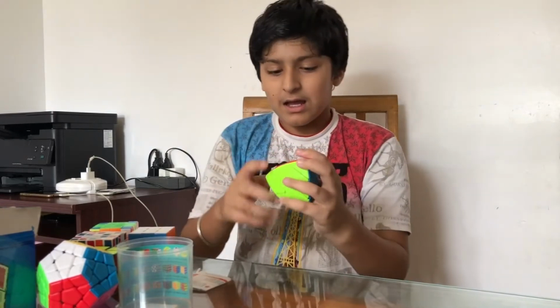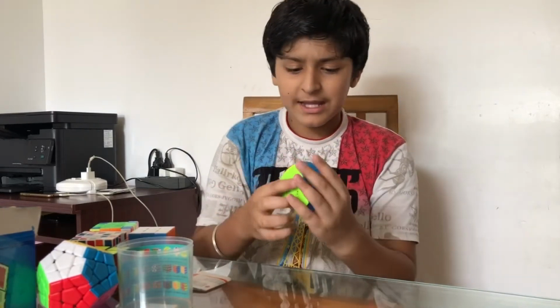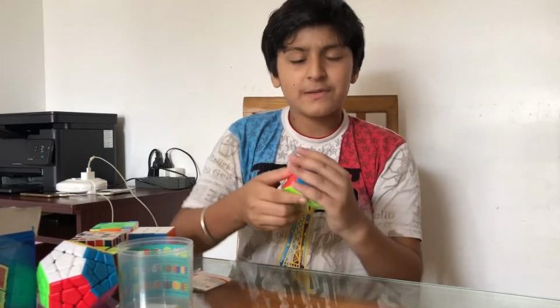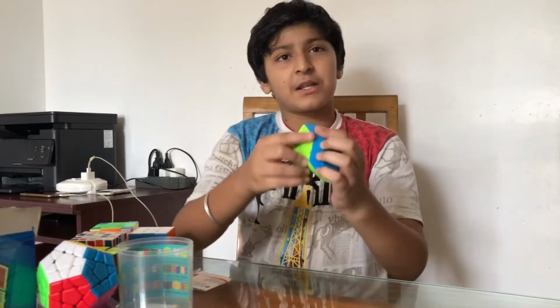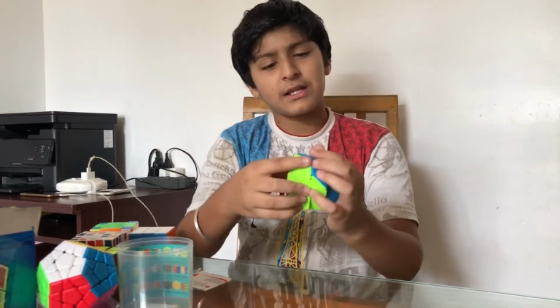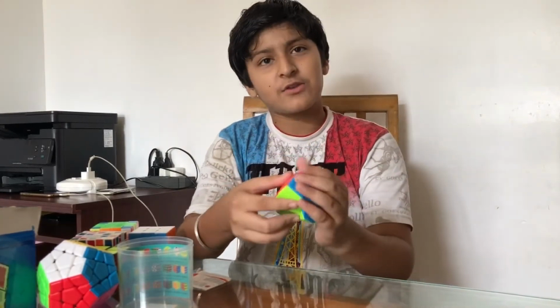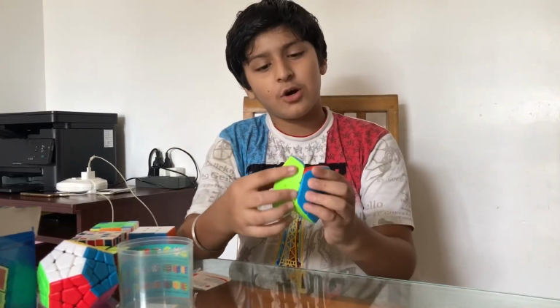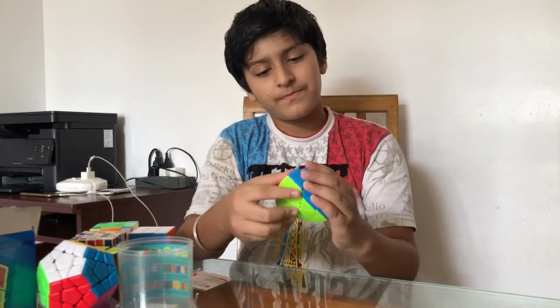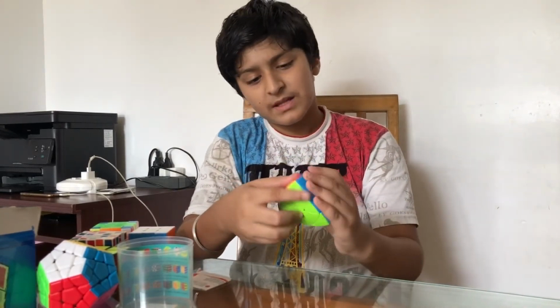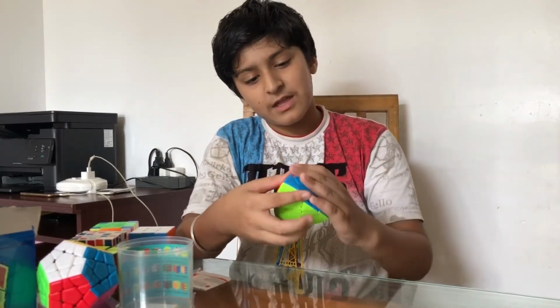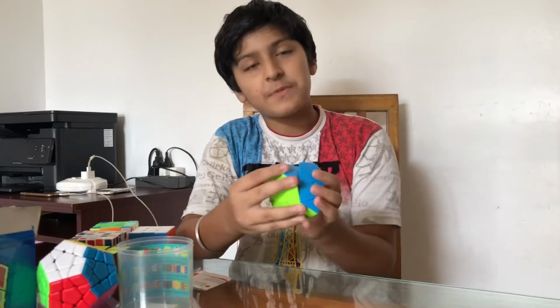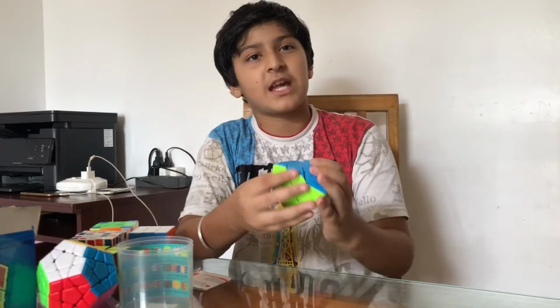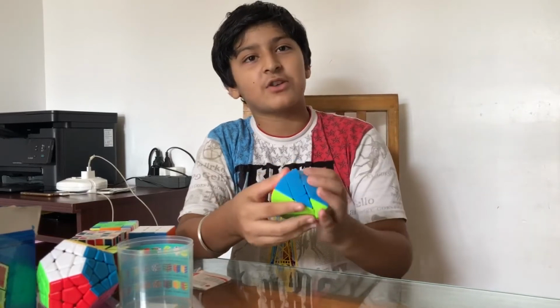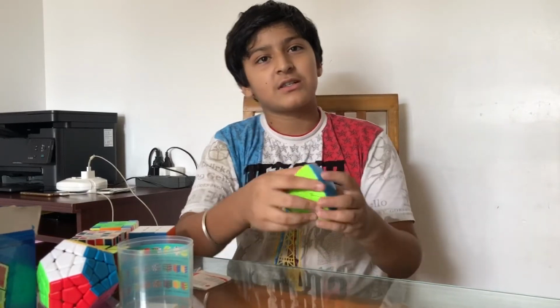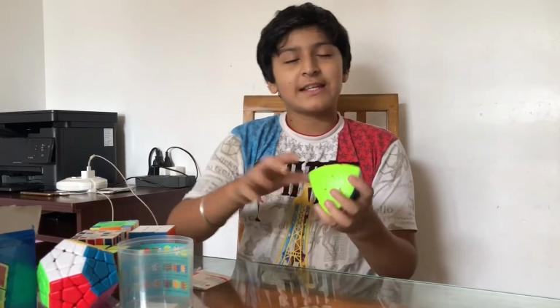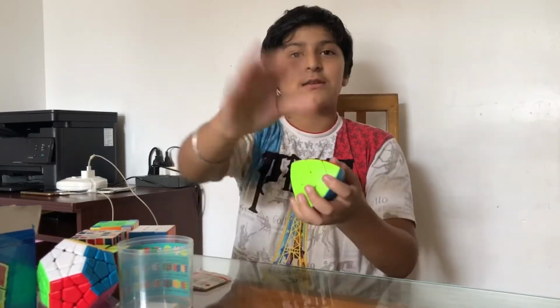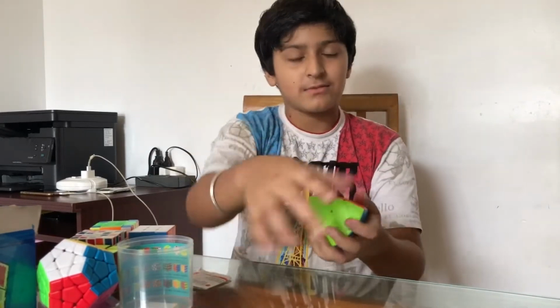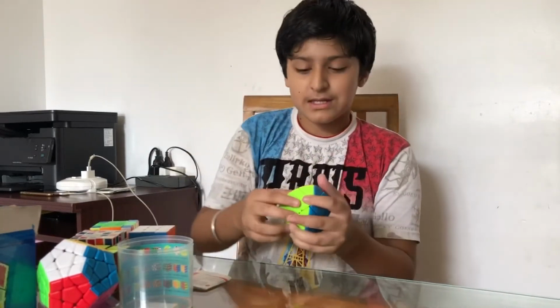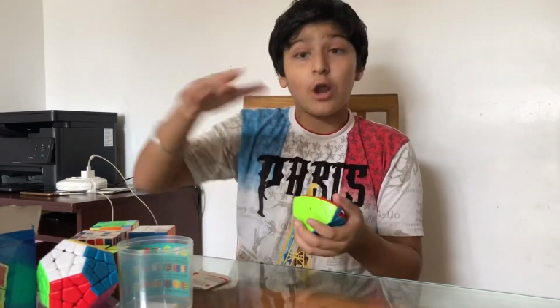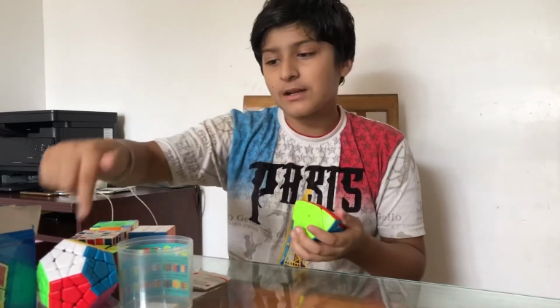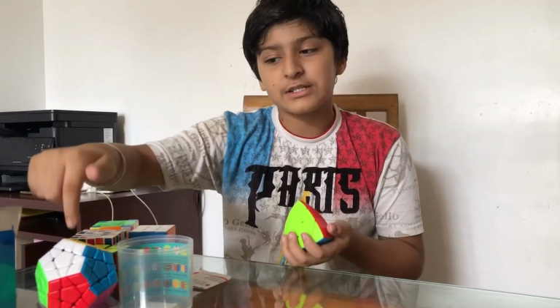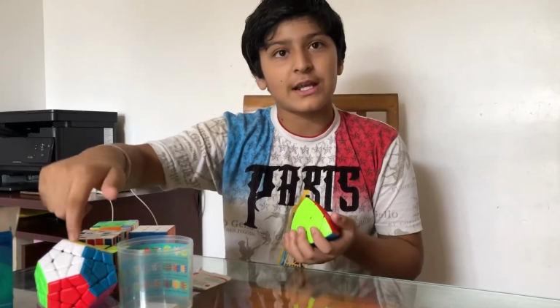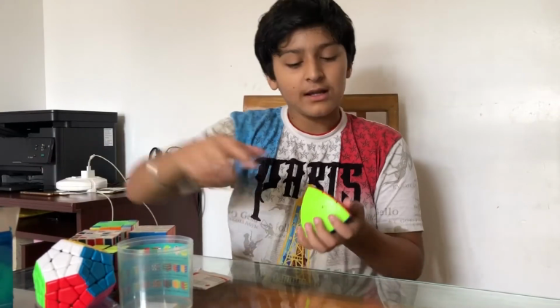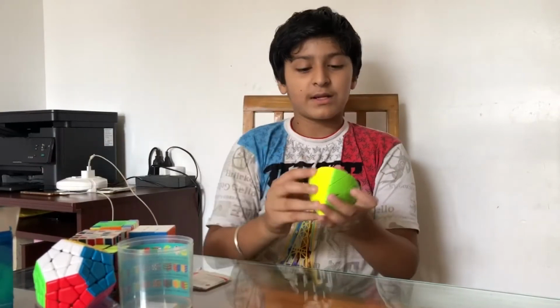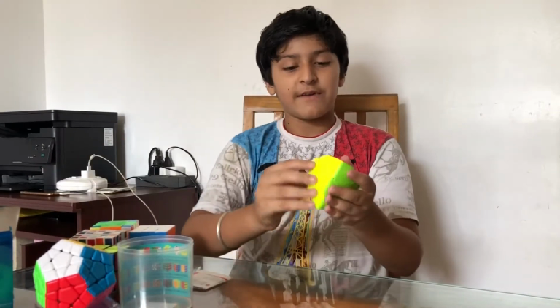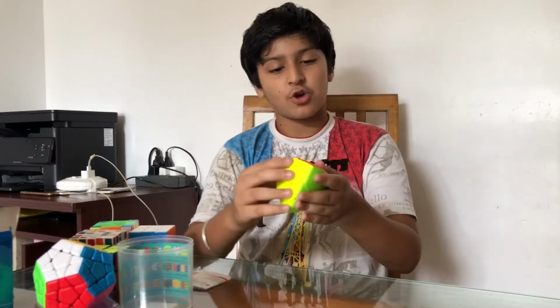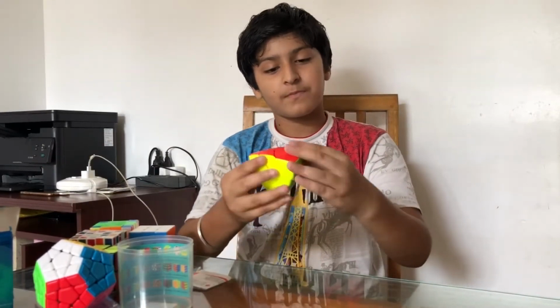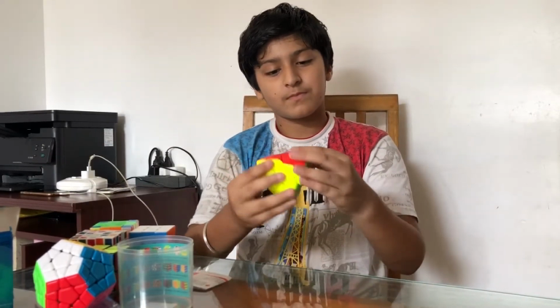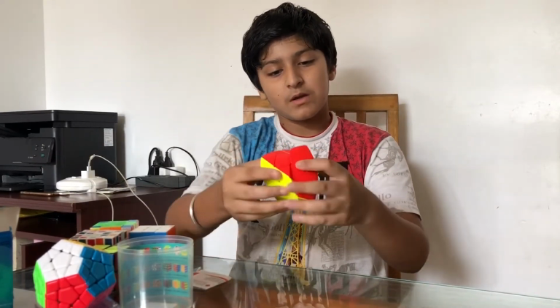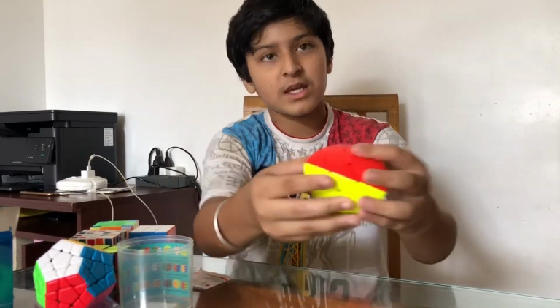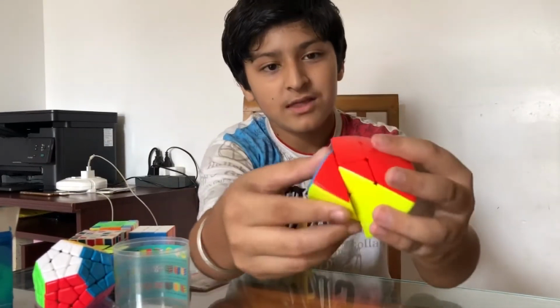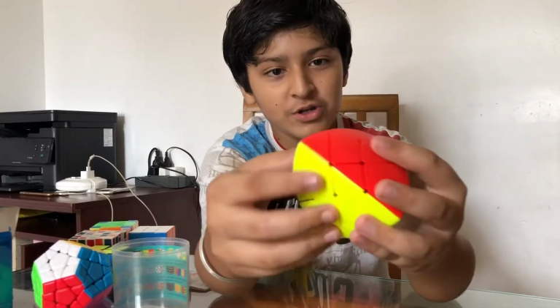I purchased it — I went to the shop, the shop name is catchme.lk. That one I ordered online, but I went to the shop for the others. You can see it has smooth turning.